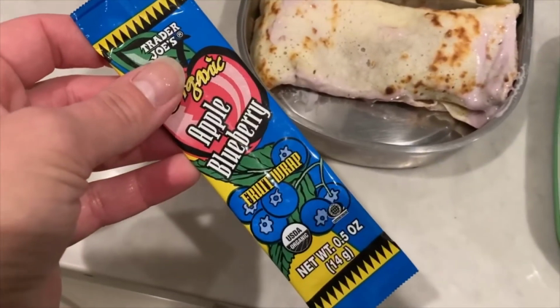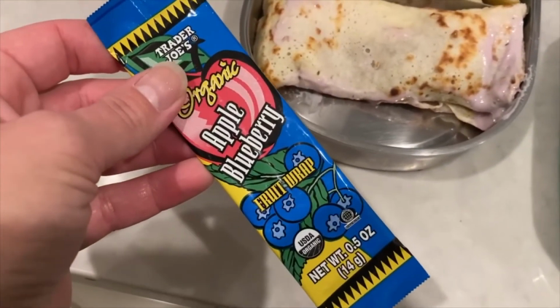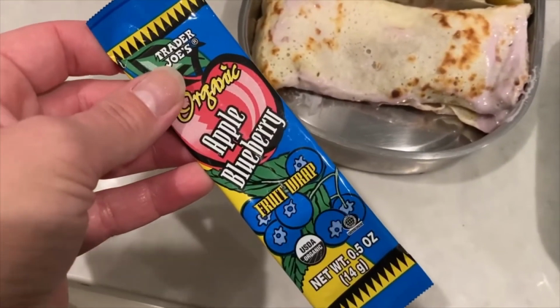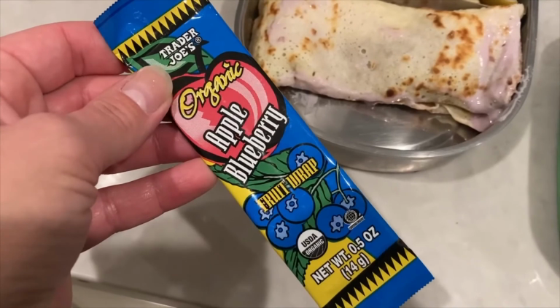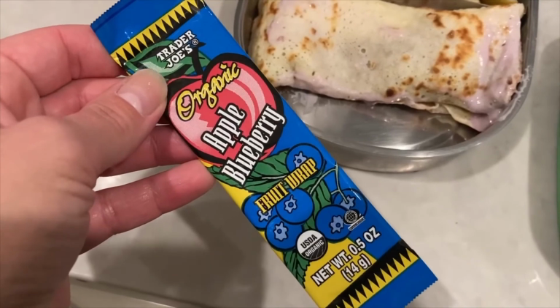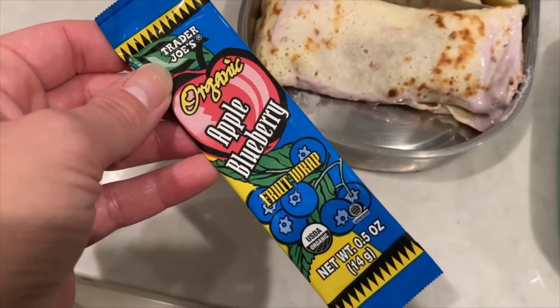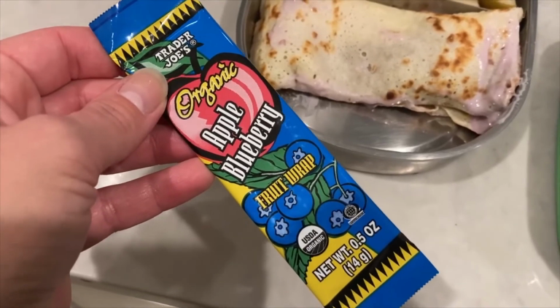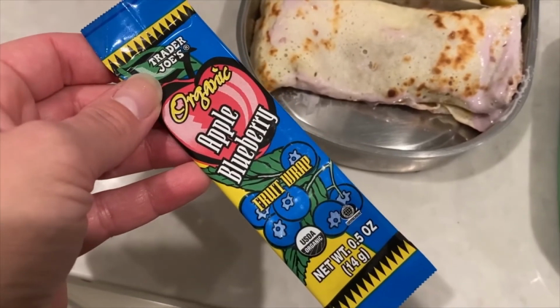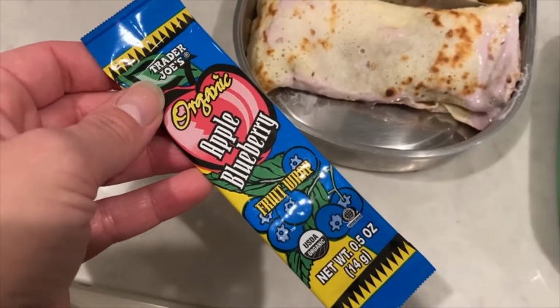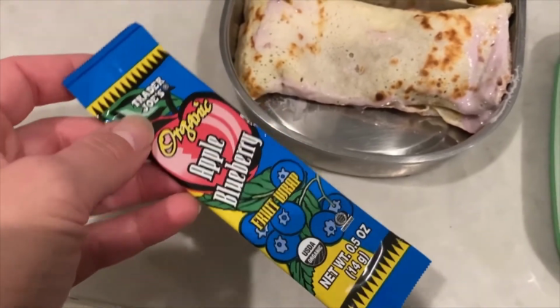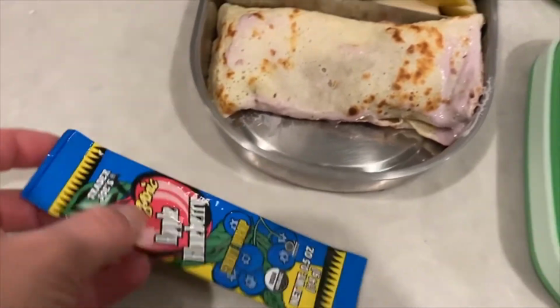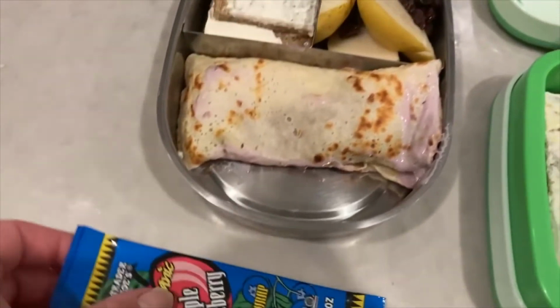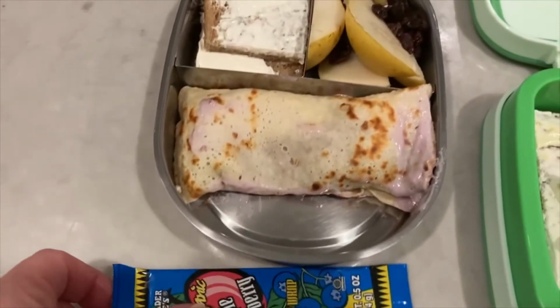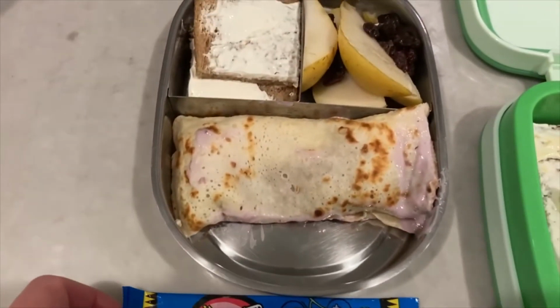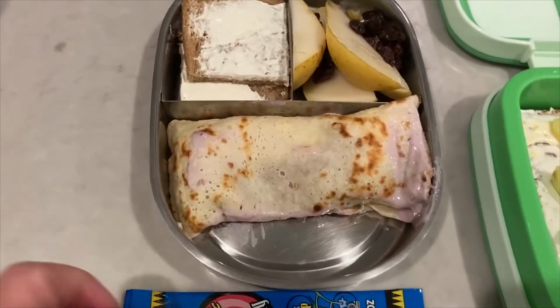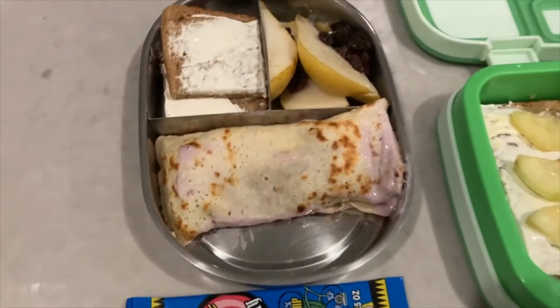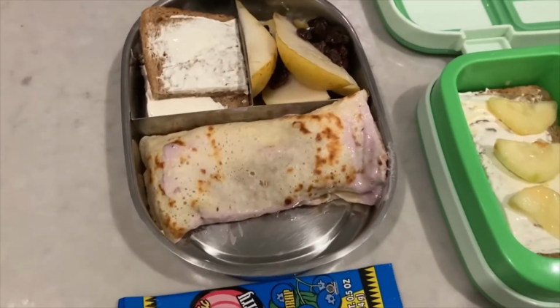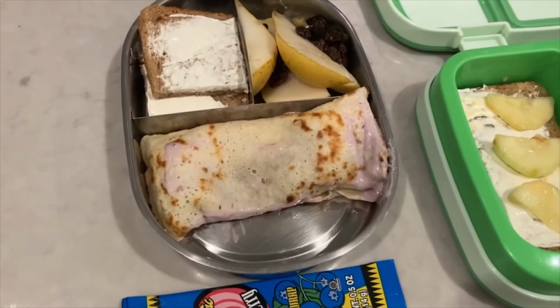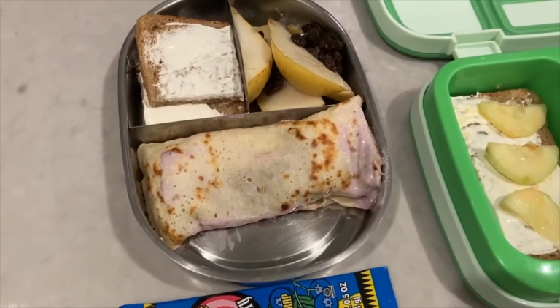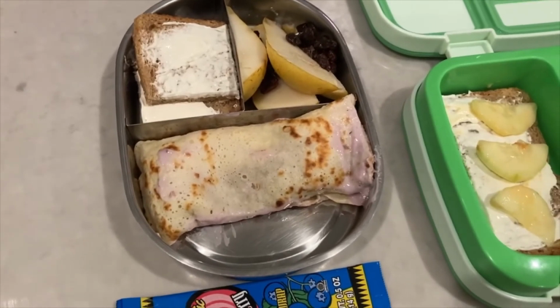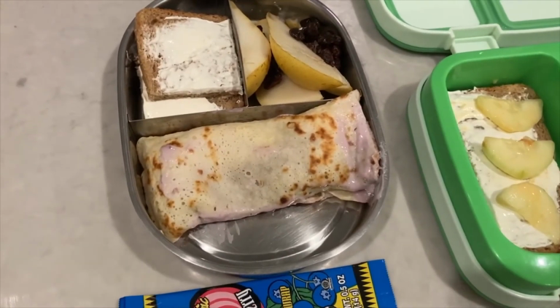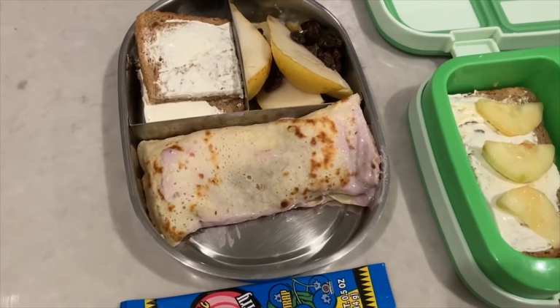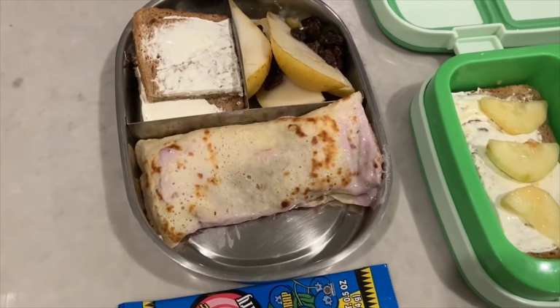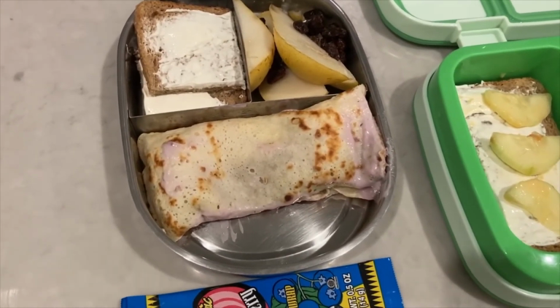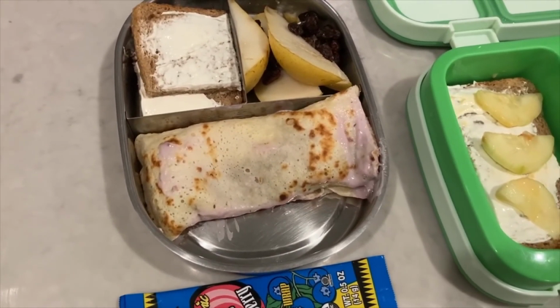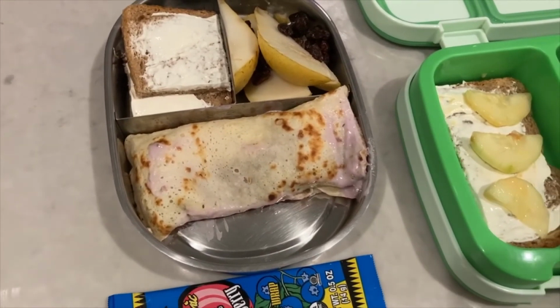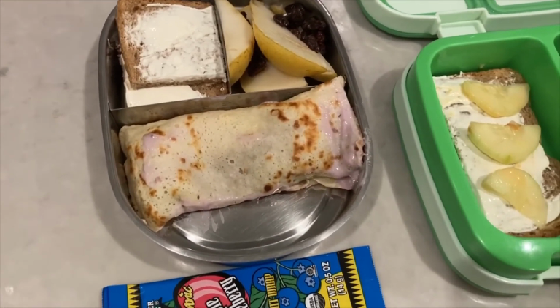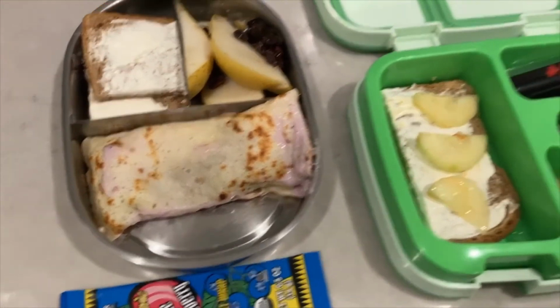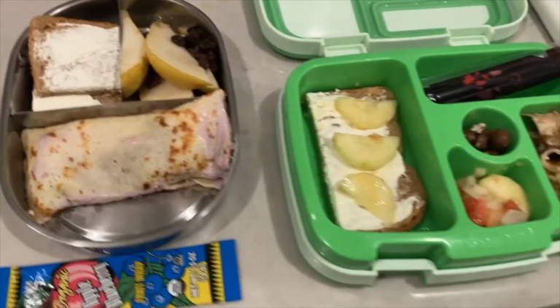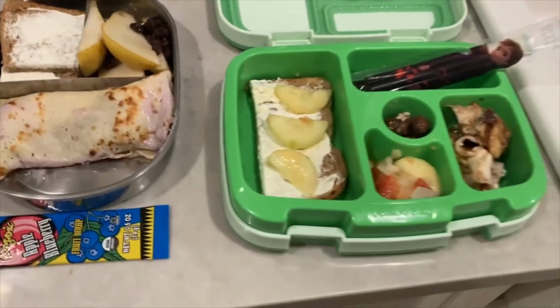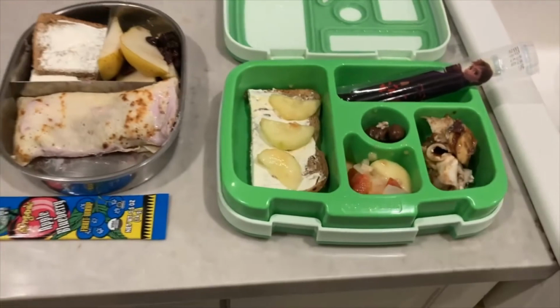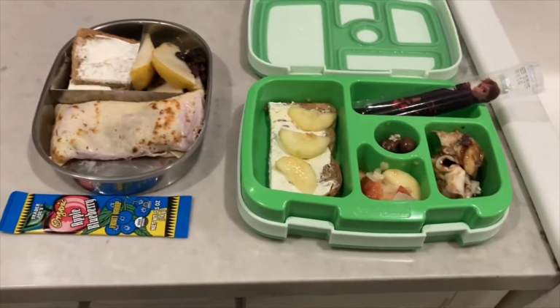This is an apple blueberry fruit wrap that they can have as a morning snack with lunch together. And that's their lunches for tomorrow.